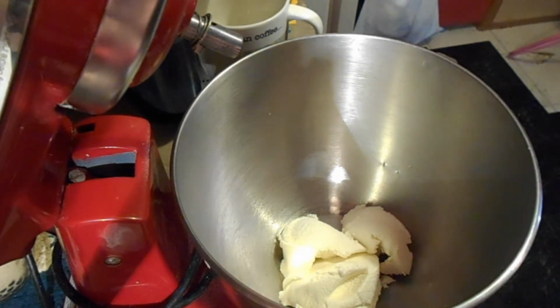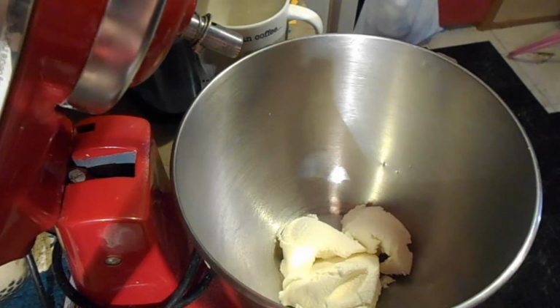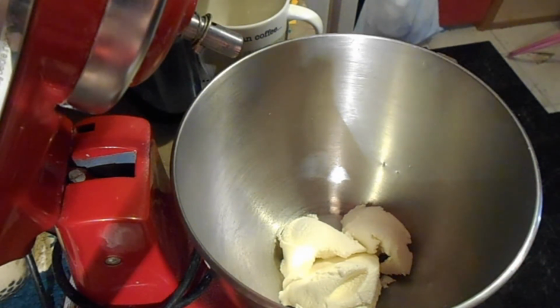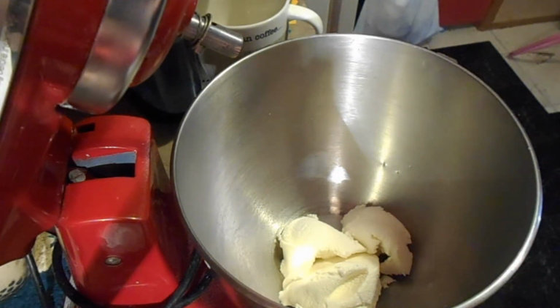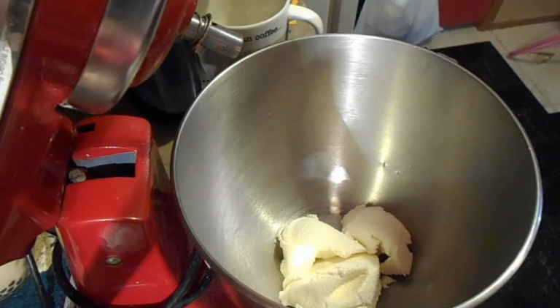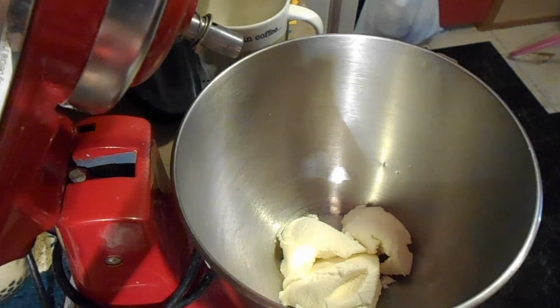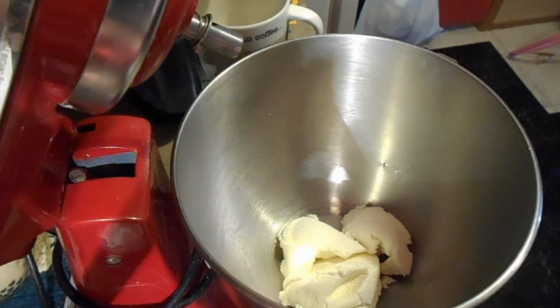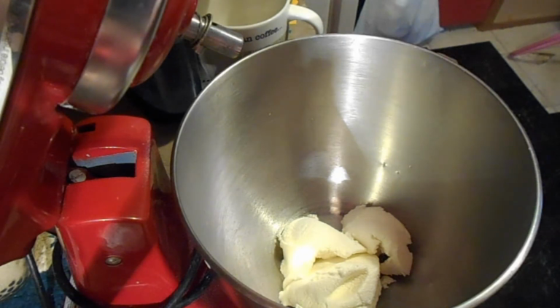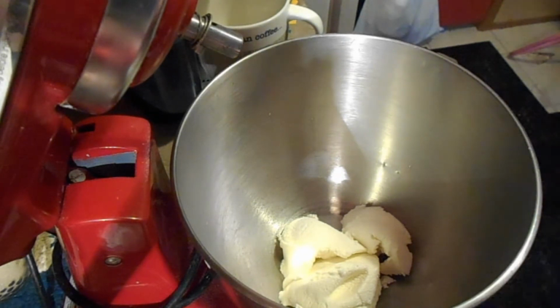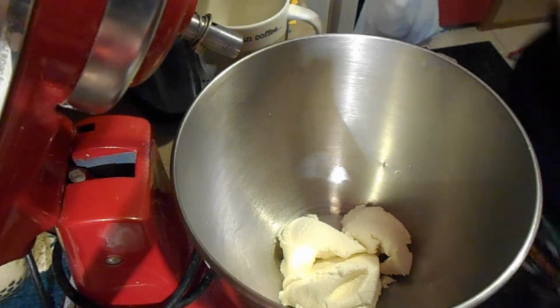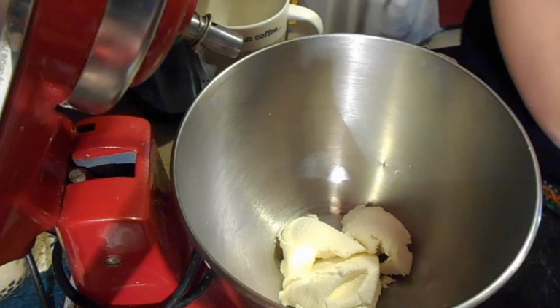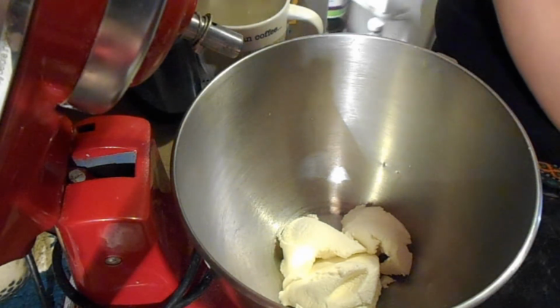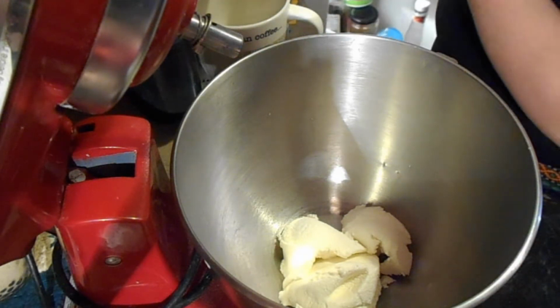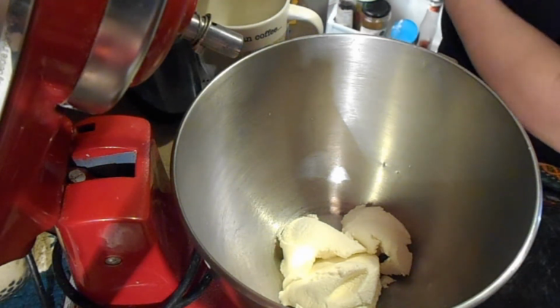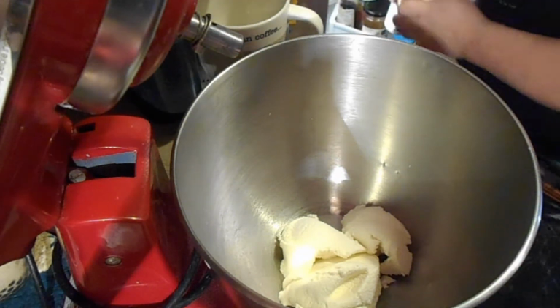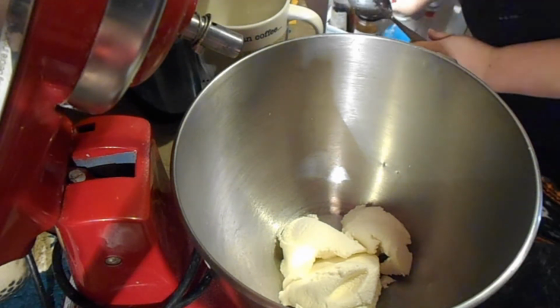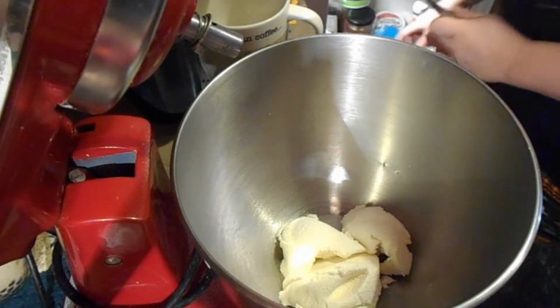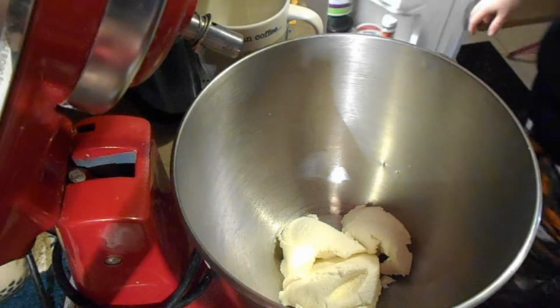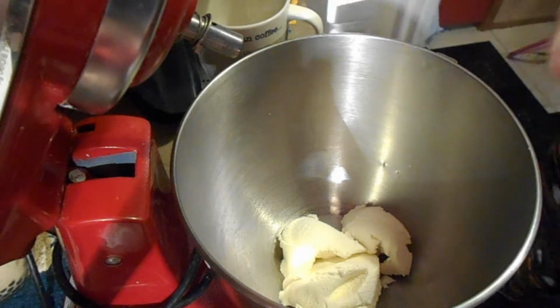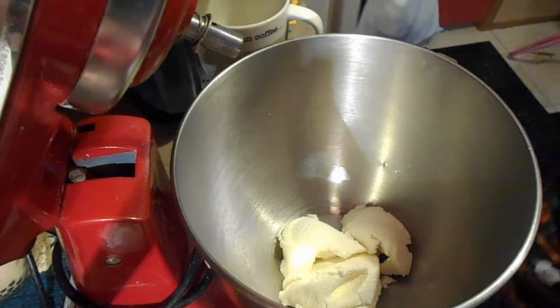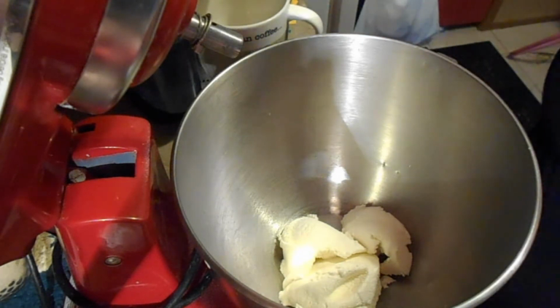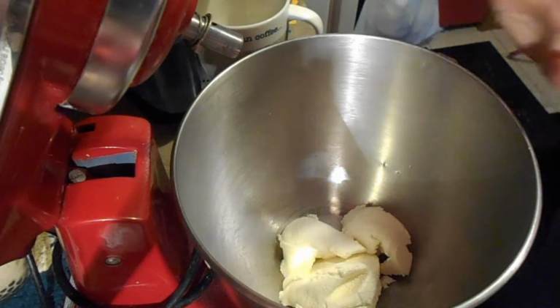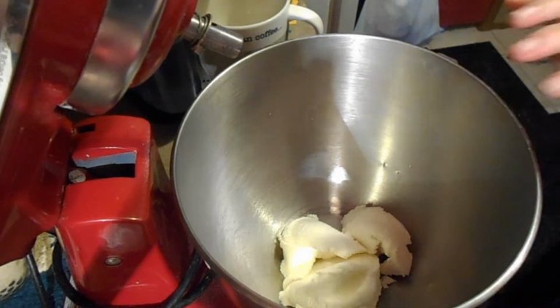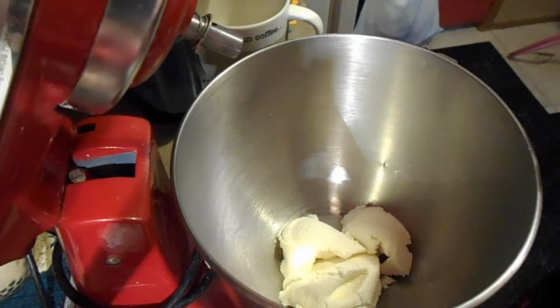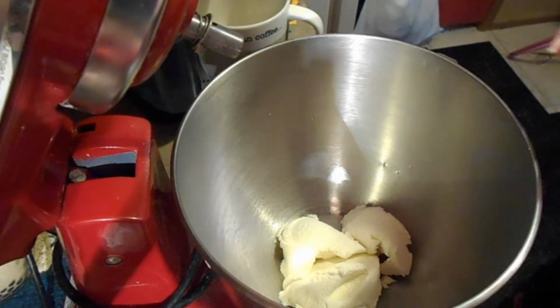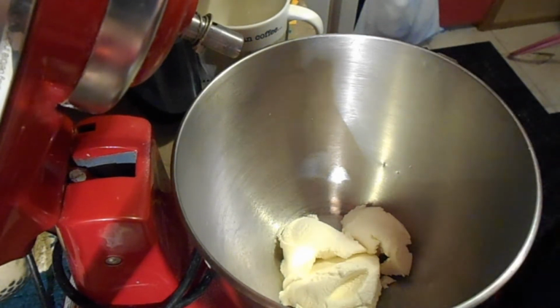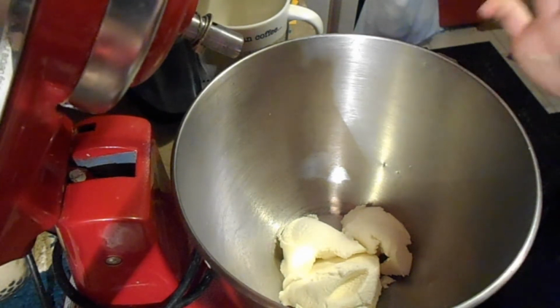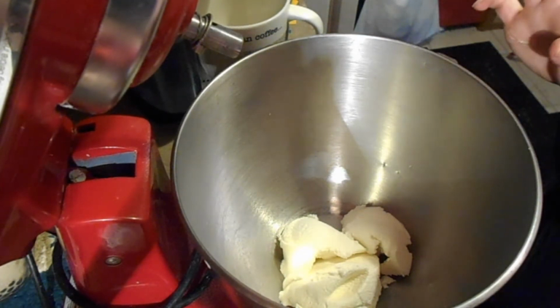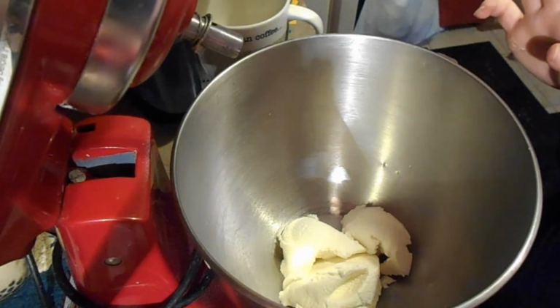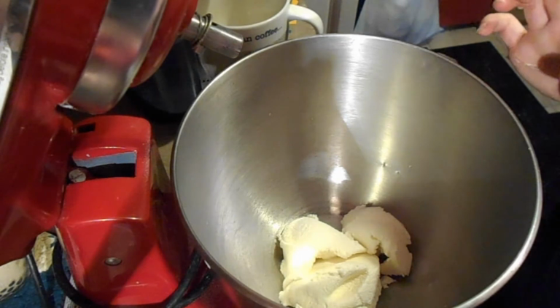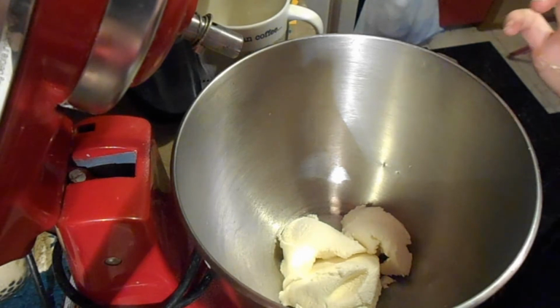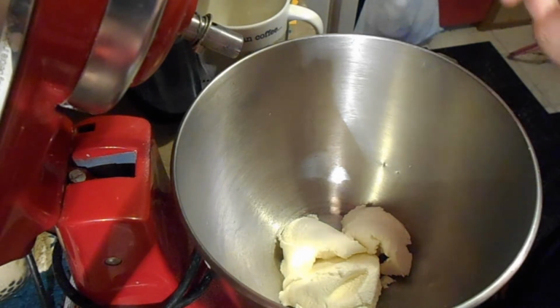You can drain it. Some people will take their ricotta out and drain it overnight to get any extra liquid out, but I'm not worried about that. I'm doing this while my babies are sleeping so I am on a time crunch.